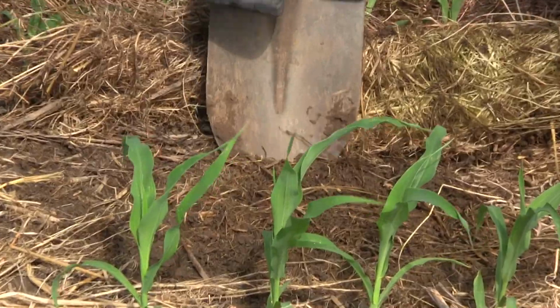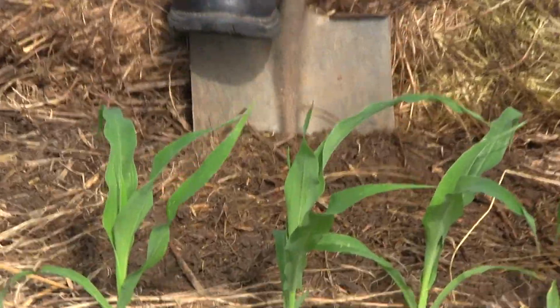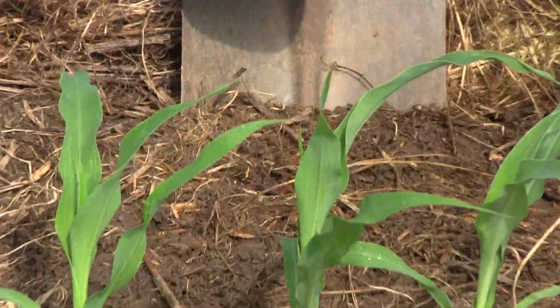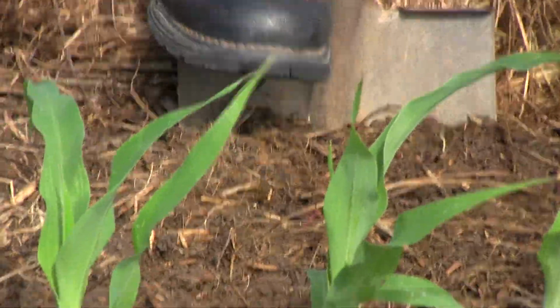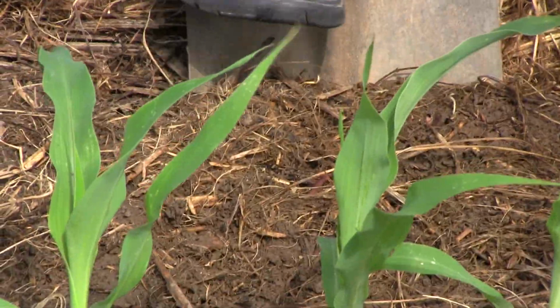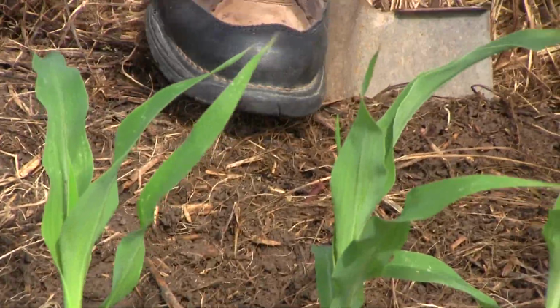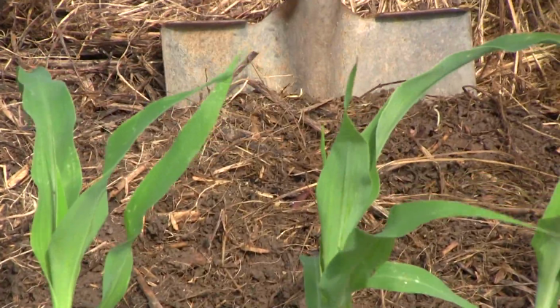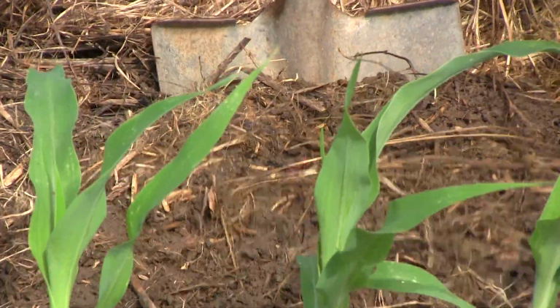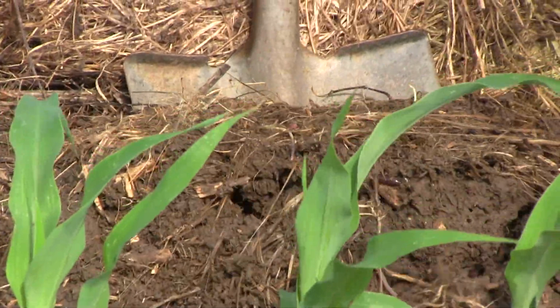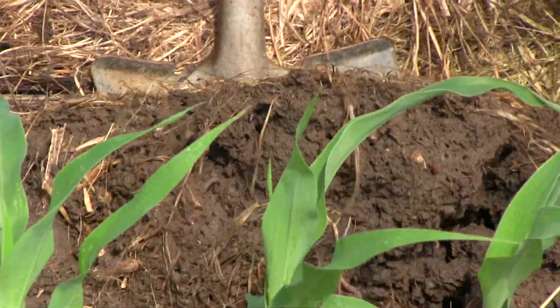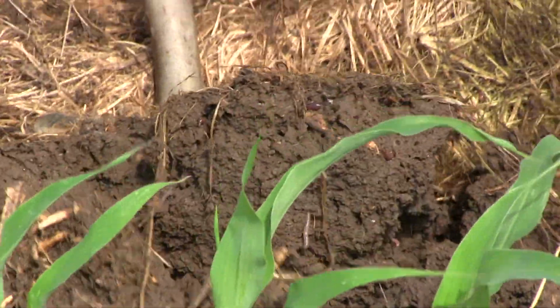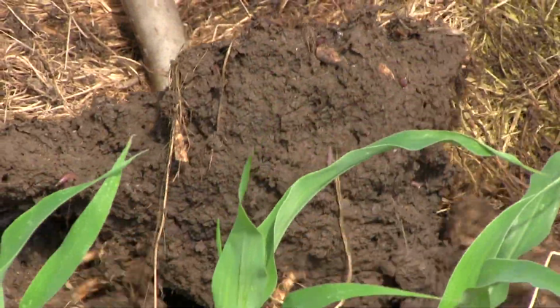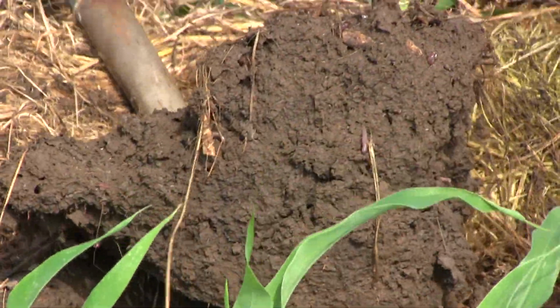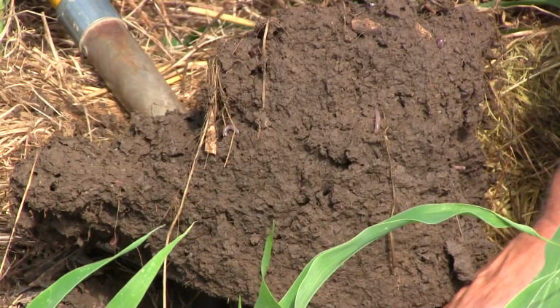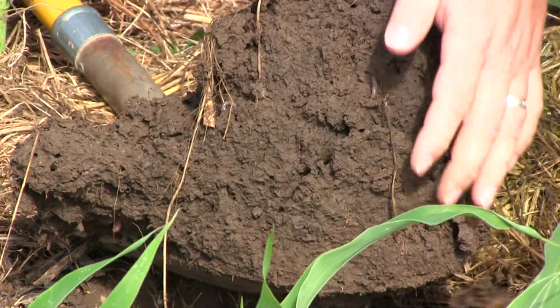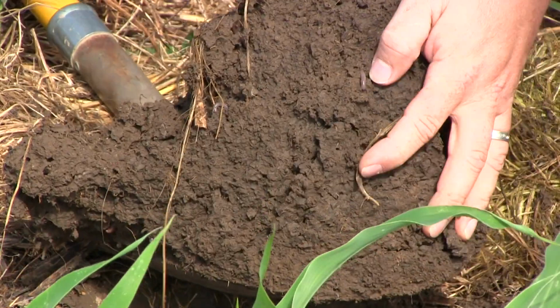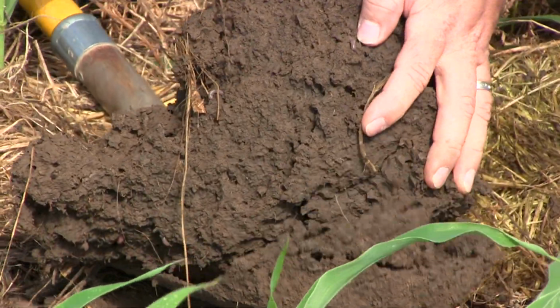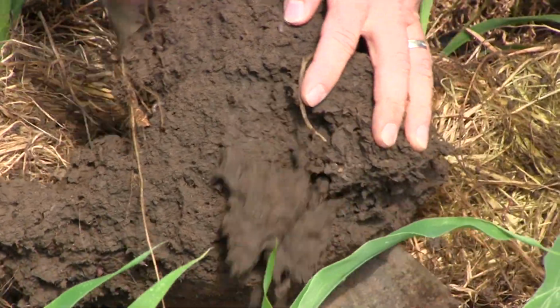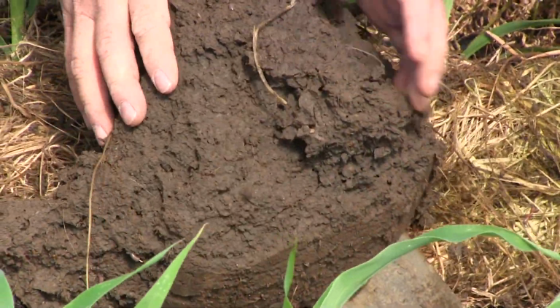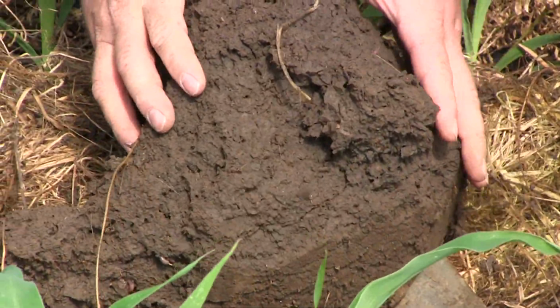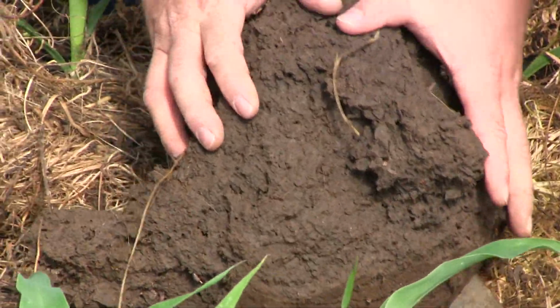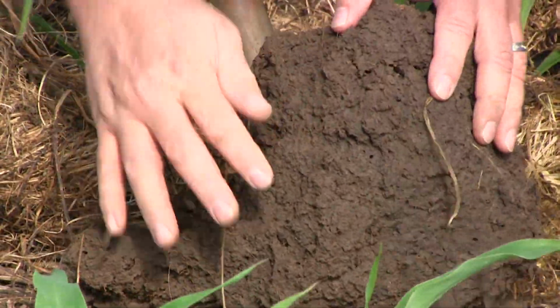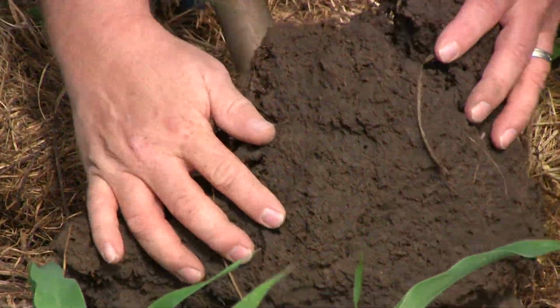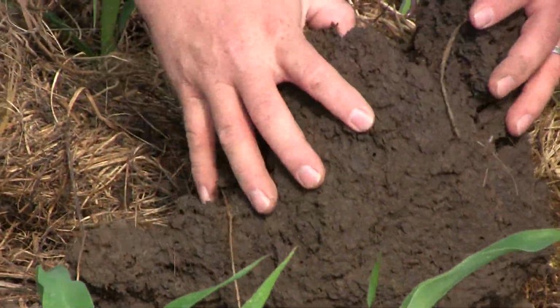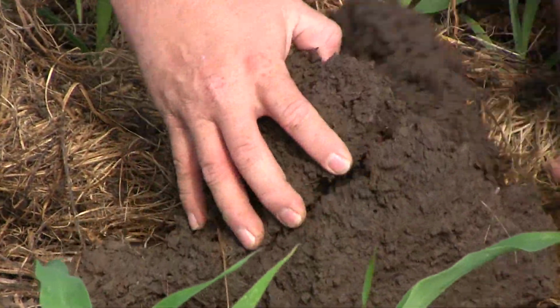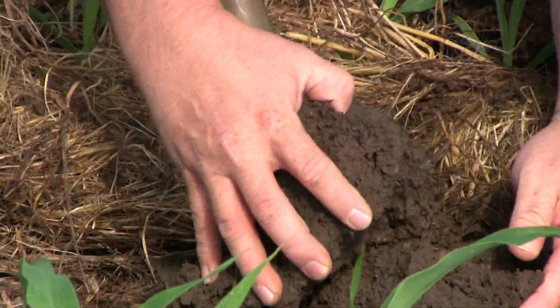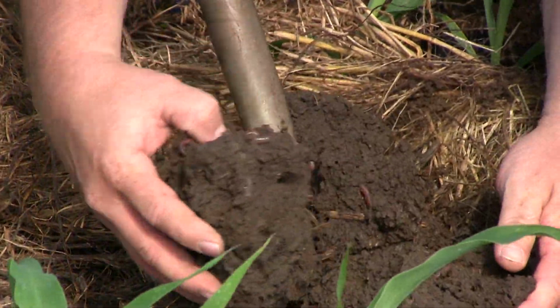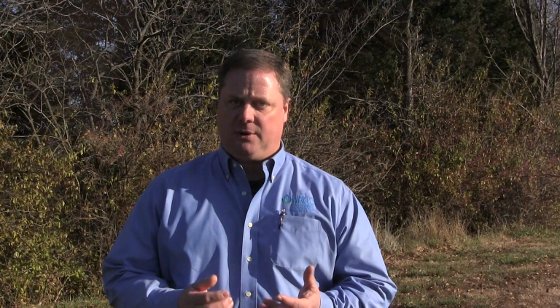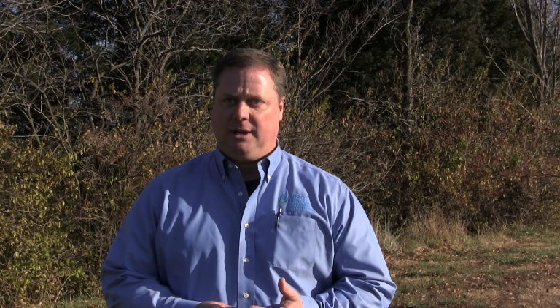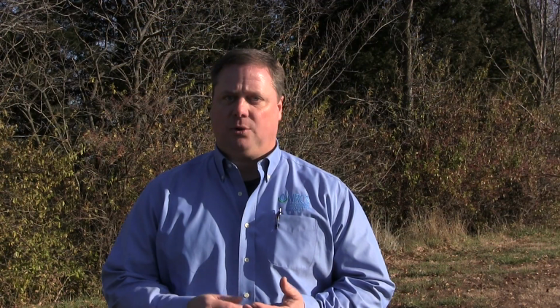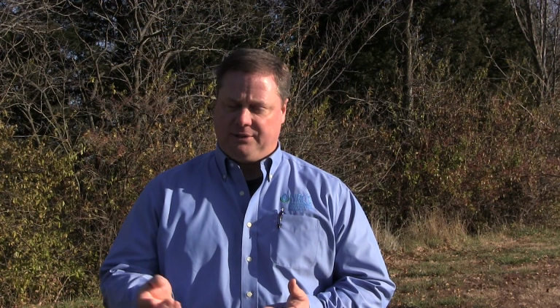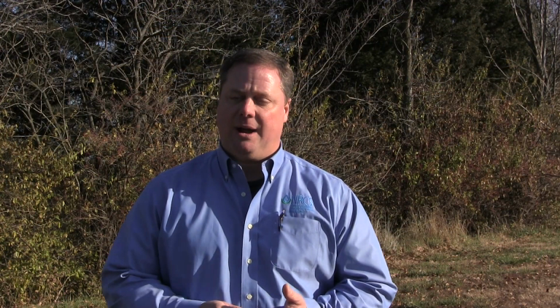The earthworms have increased his pore space, which allows water to filter down through, which means less runoff and less soil erosion. So earthworms have been a big increase in his soil since cover crops.